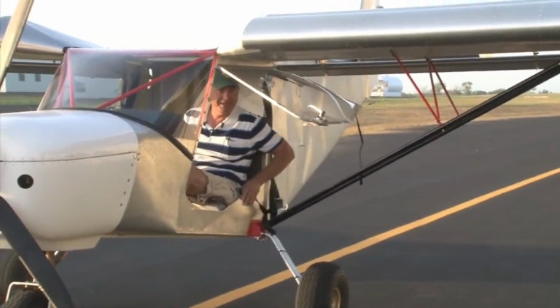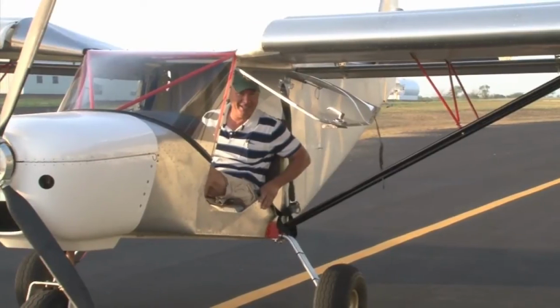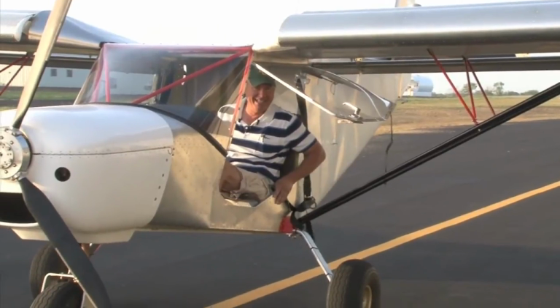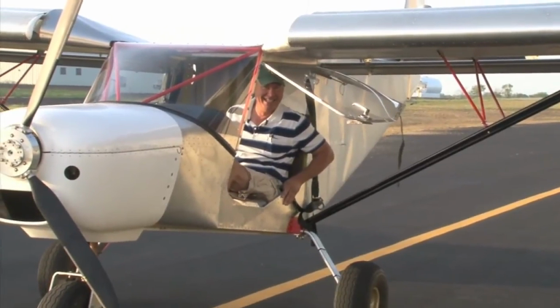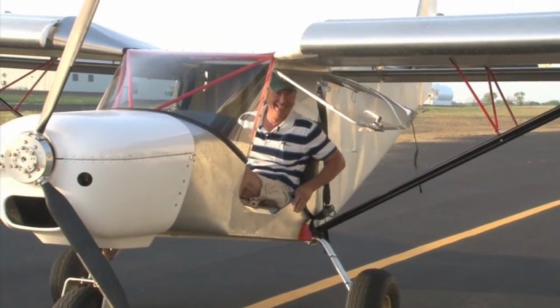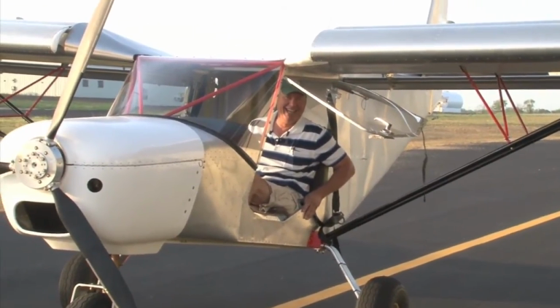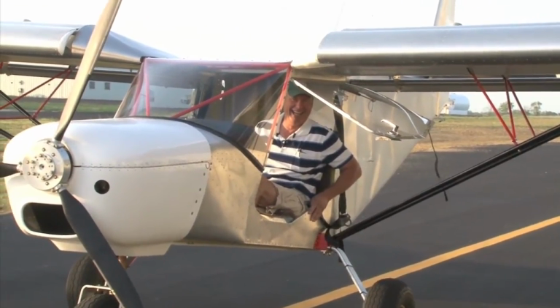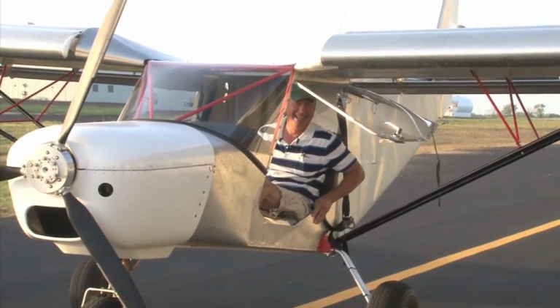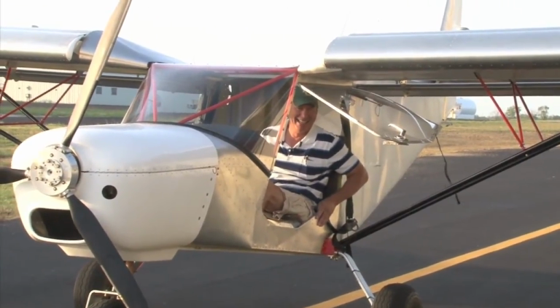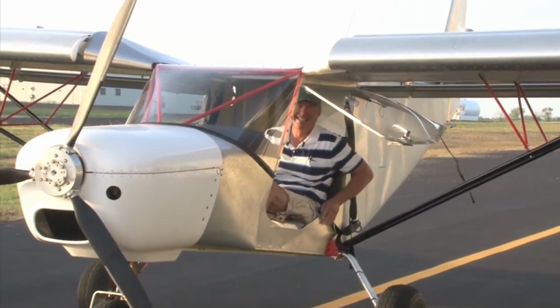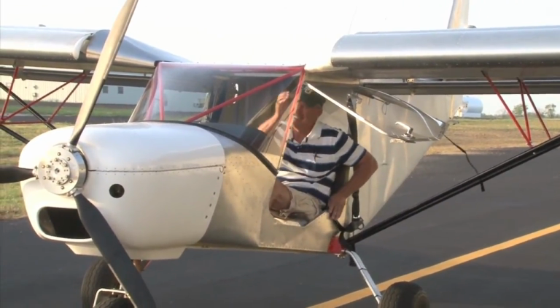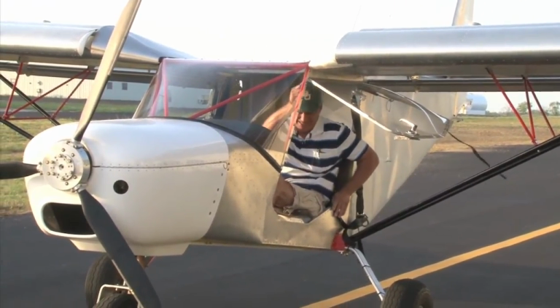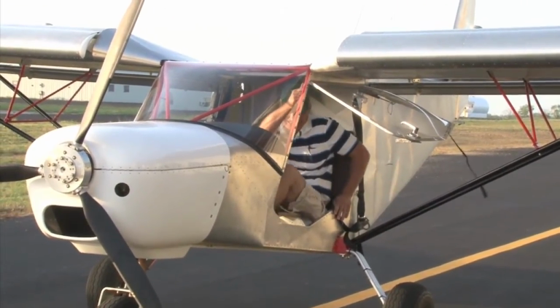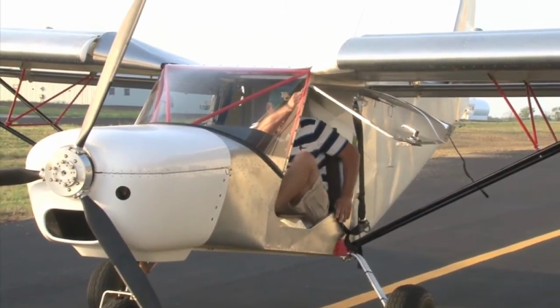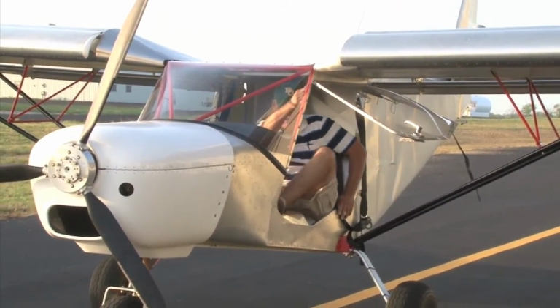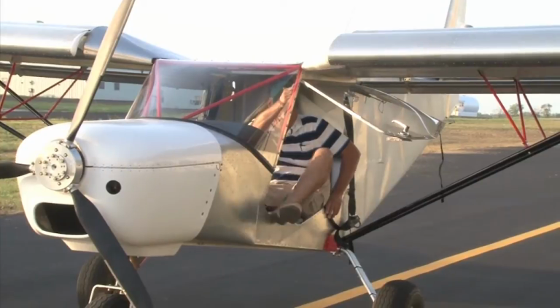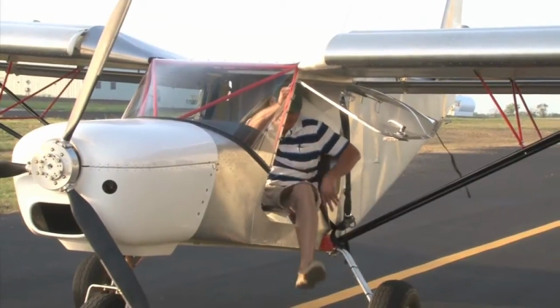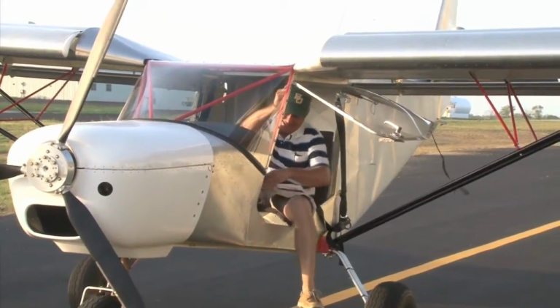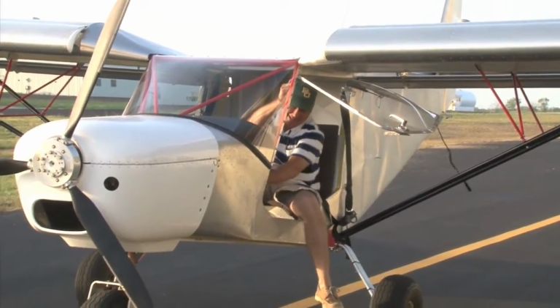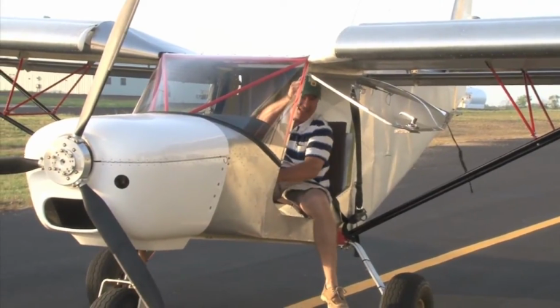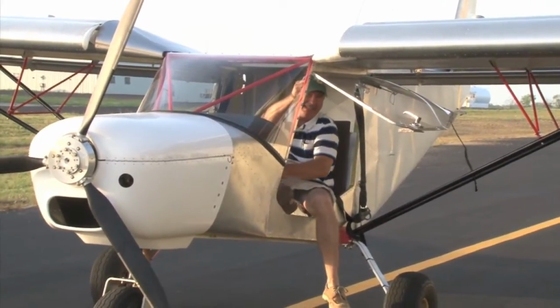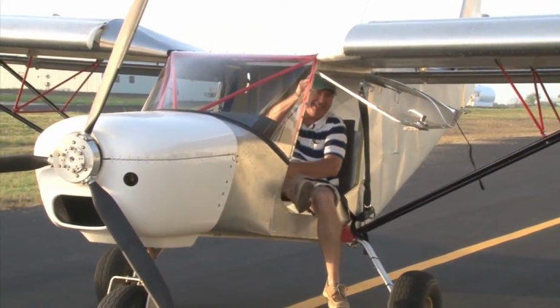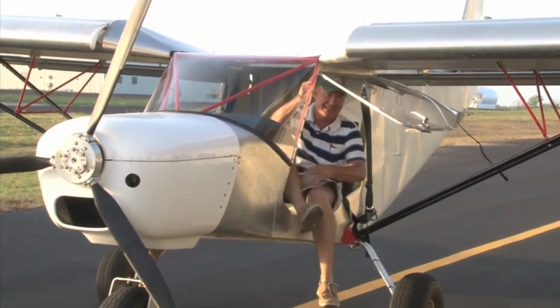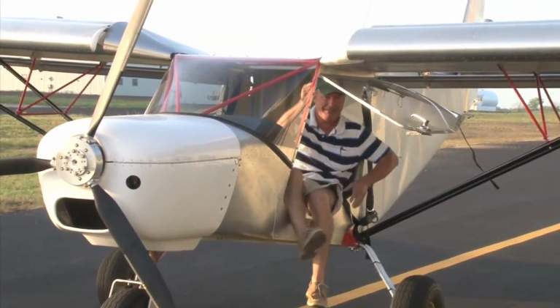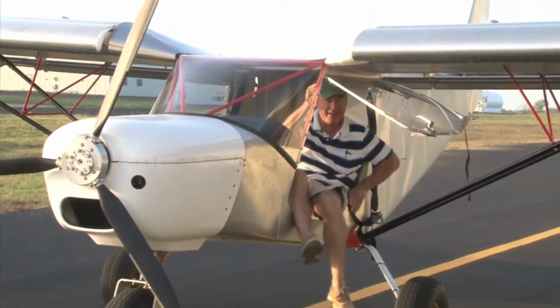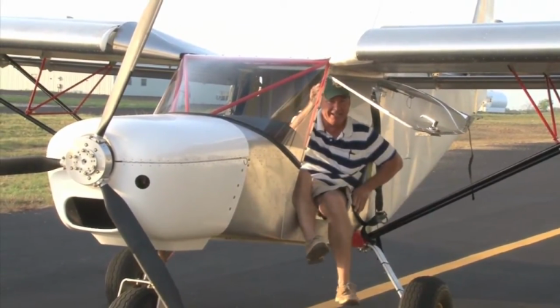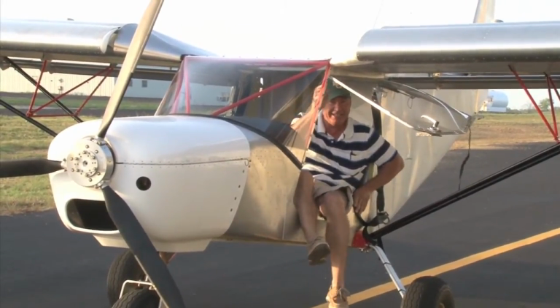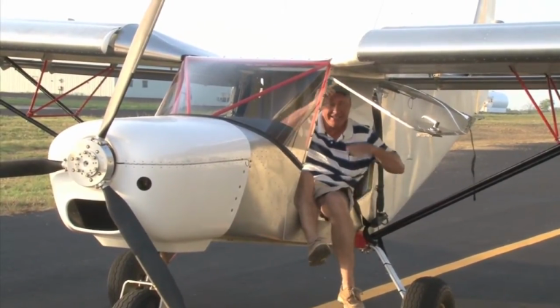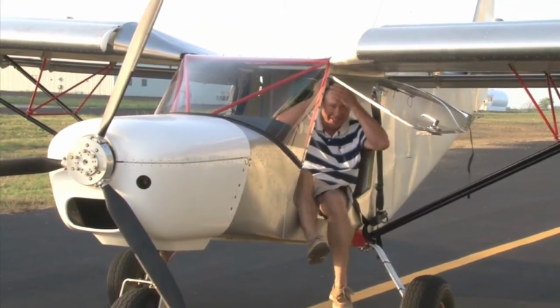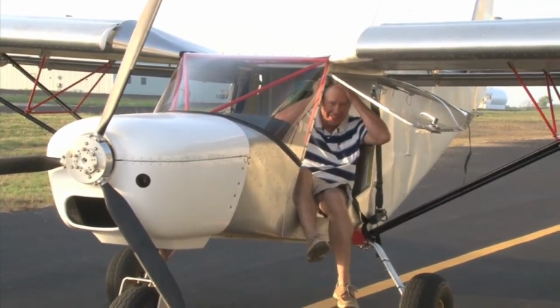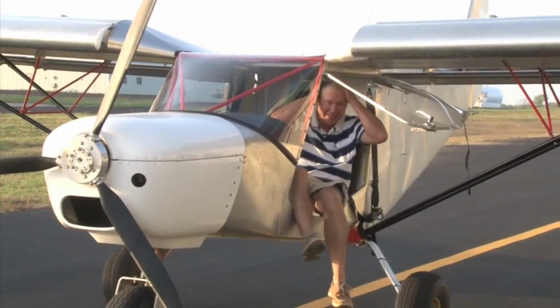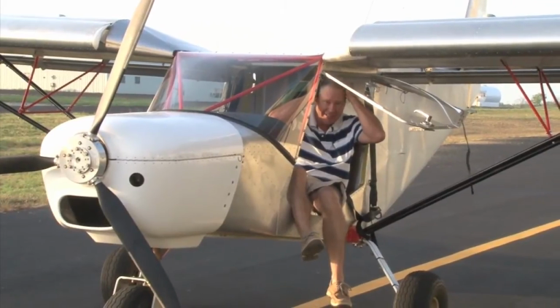How was it? It was cool! Oh man! When that thing broke ground... she came off in a hurry, didn't she? Oh boy, she did! That was something!